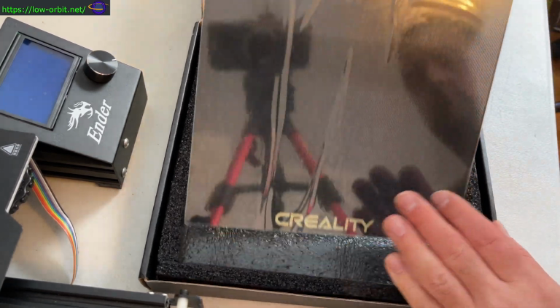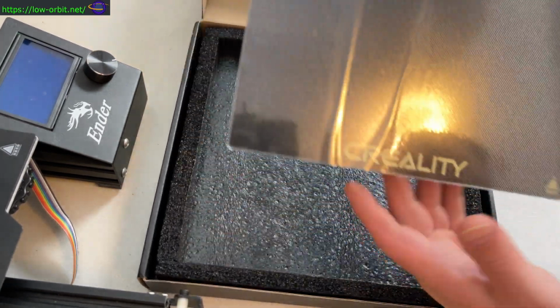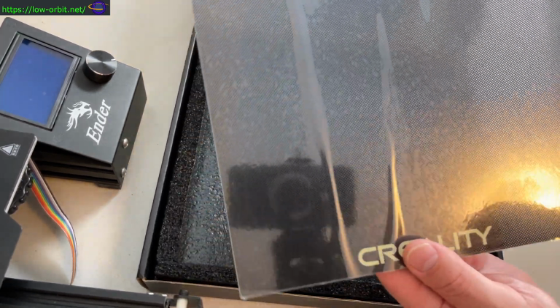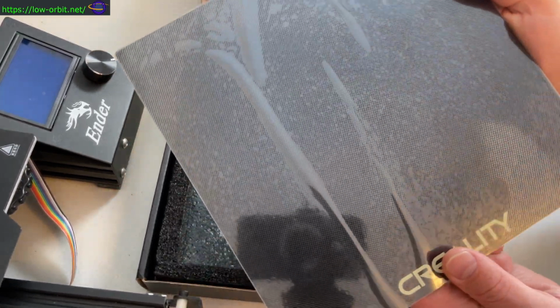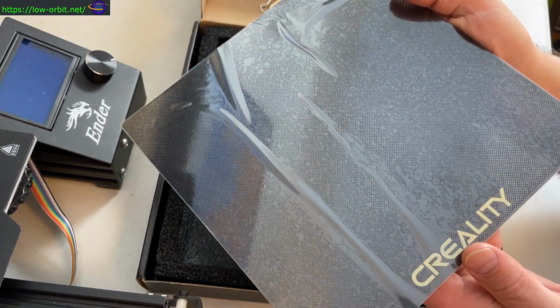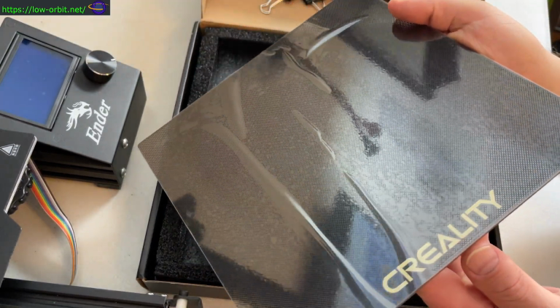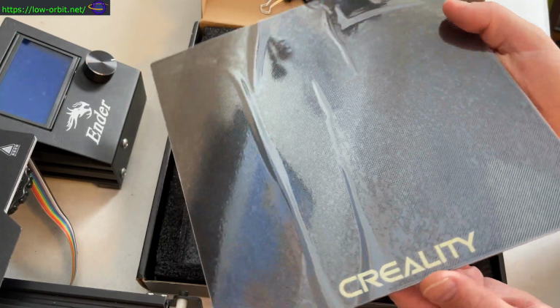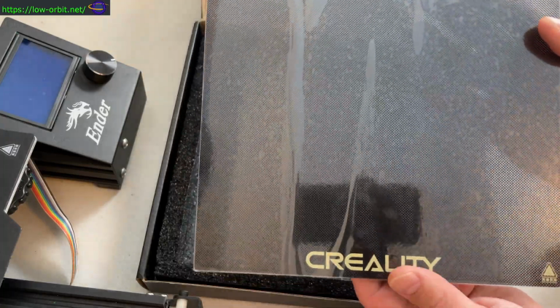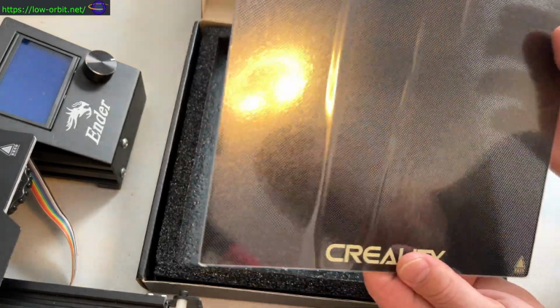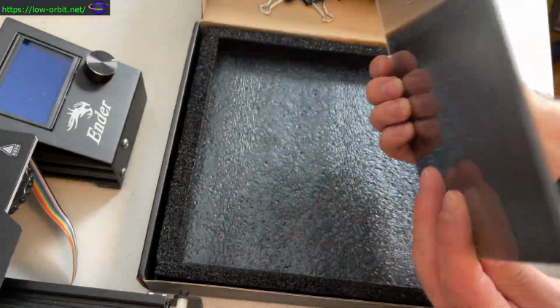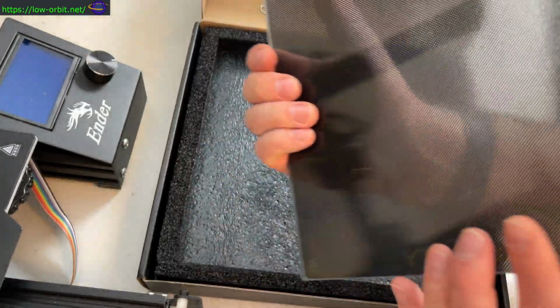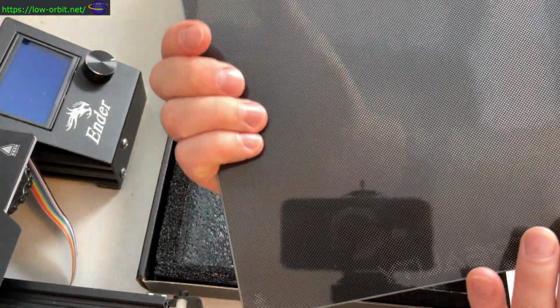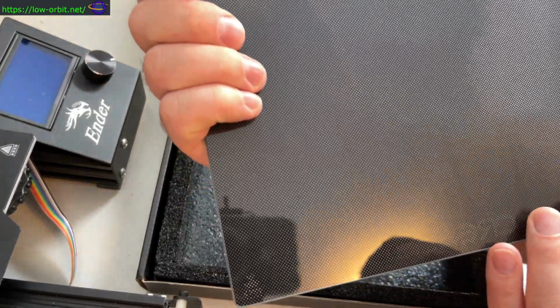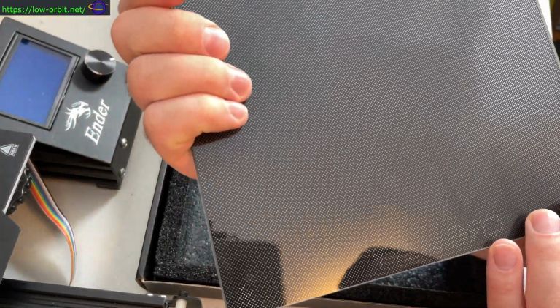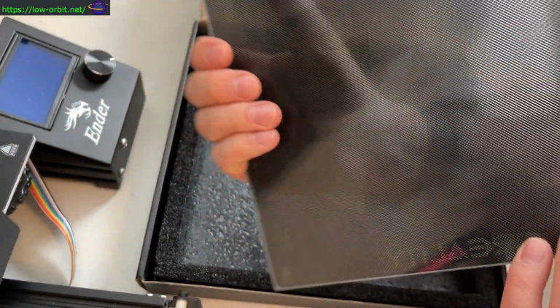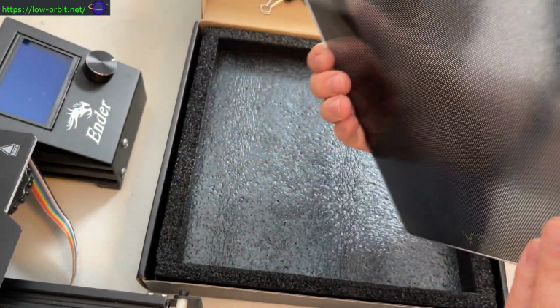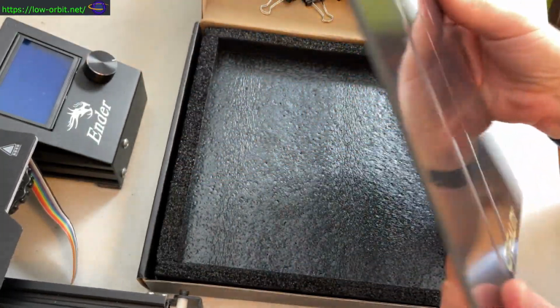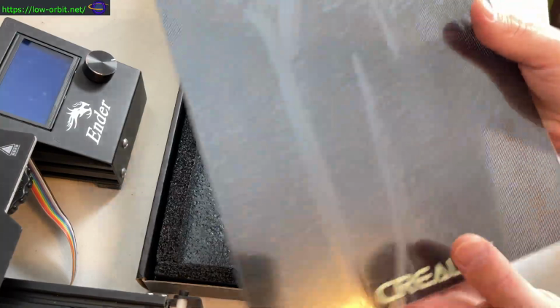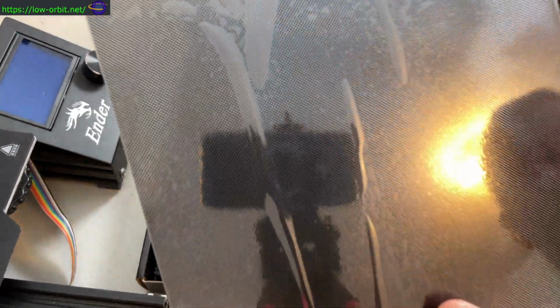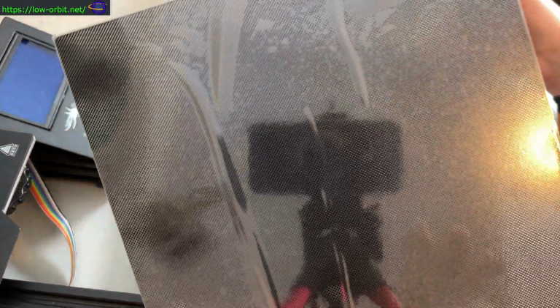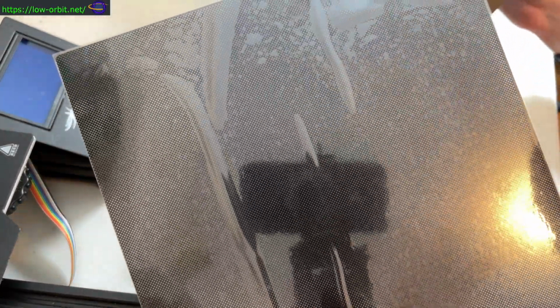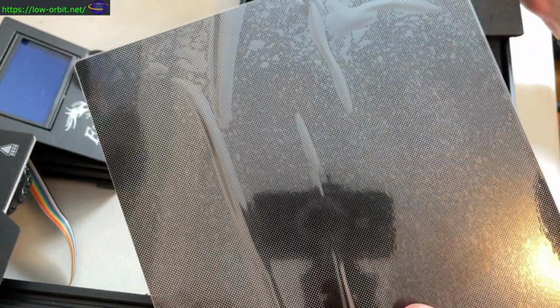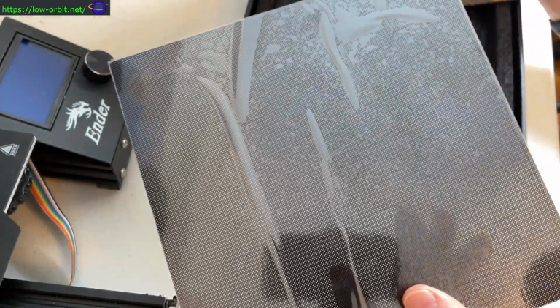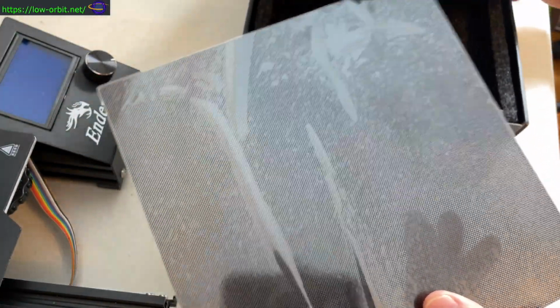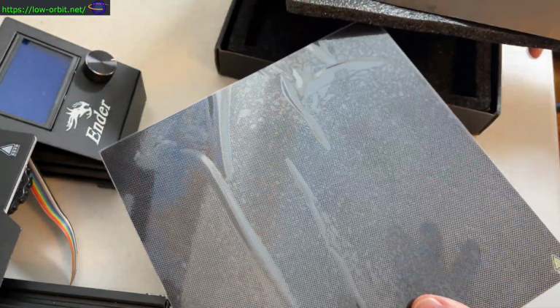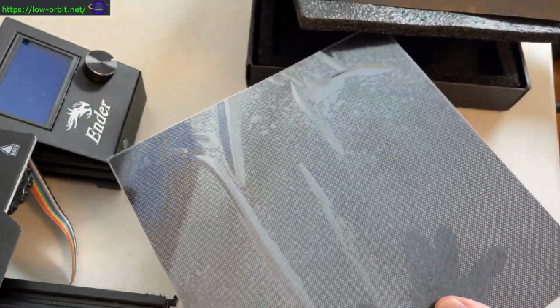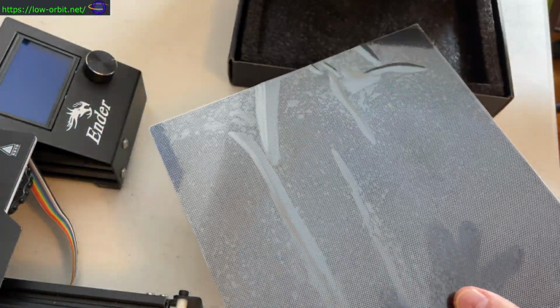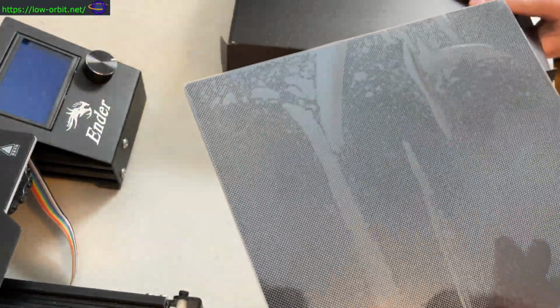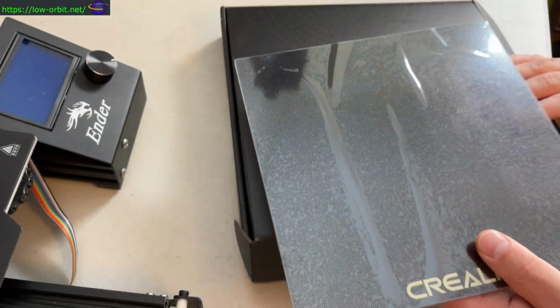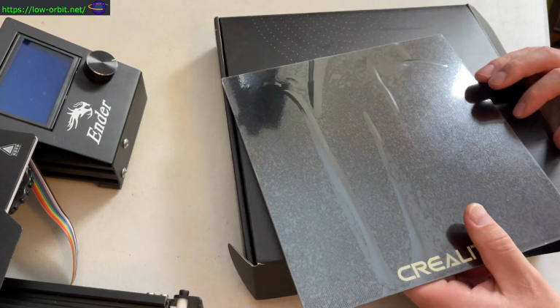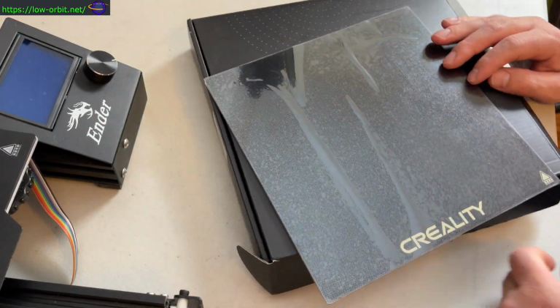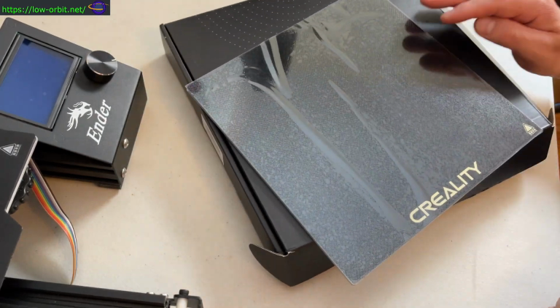It comes with this glass plate and those clips. Make sure to check the link in the description if you want to know where you can pick up this bed. Also if you want to know where you can pick up this printer, check the link in the description for that also.